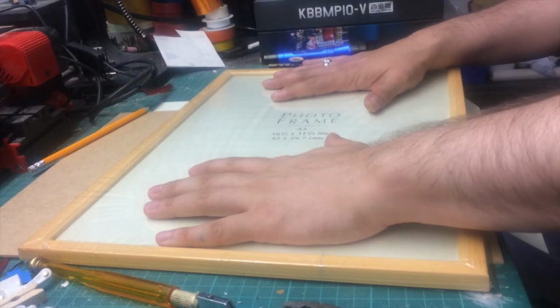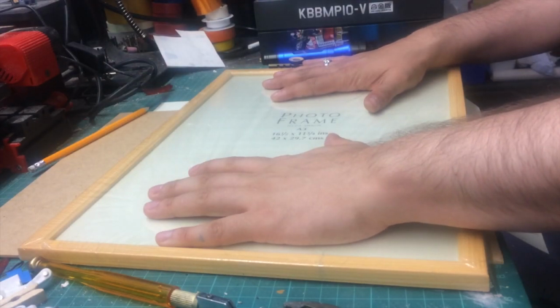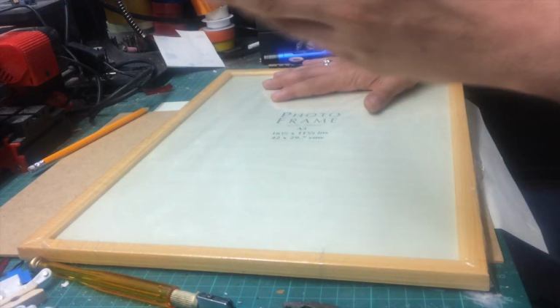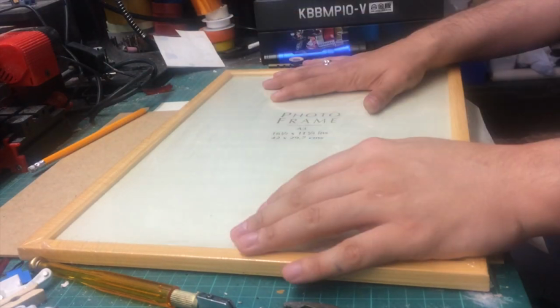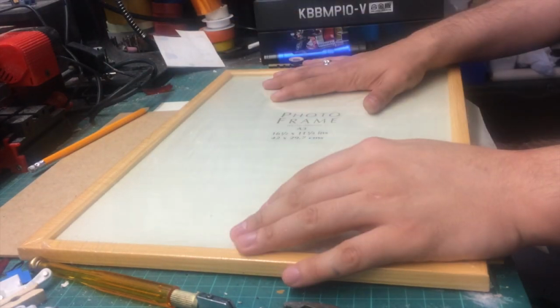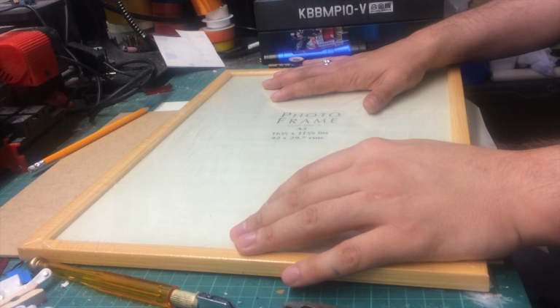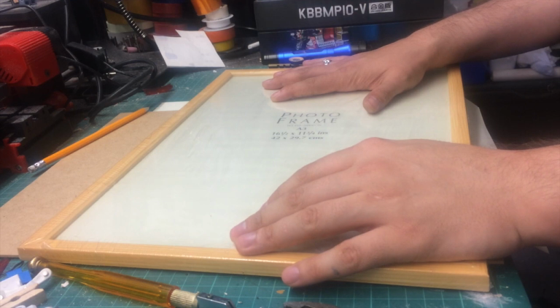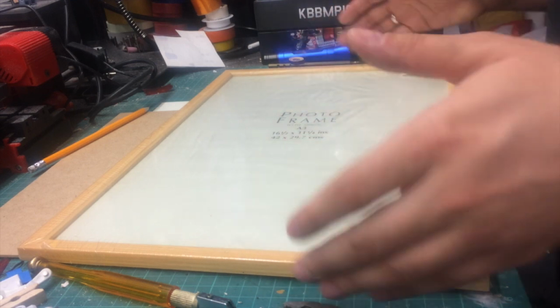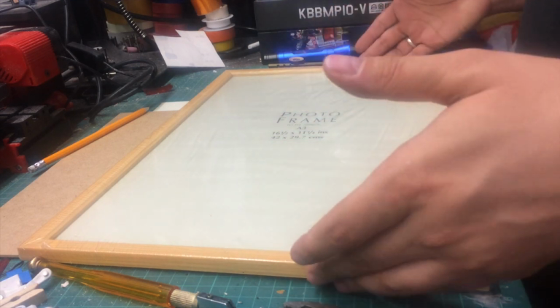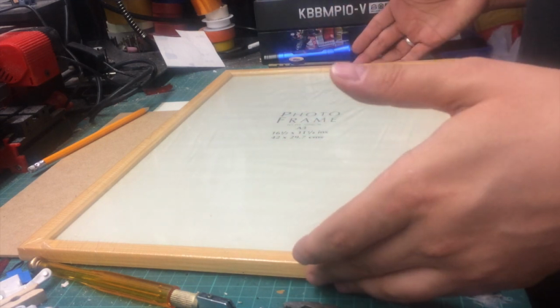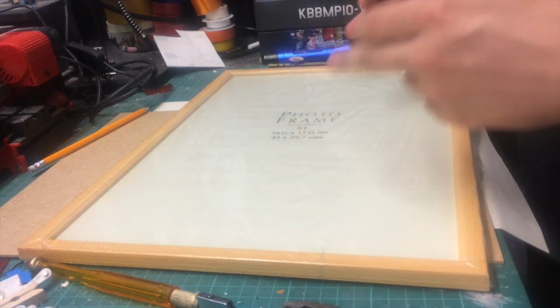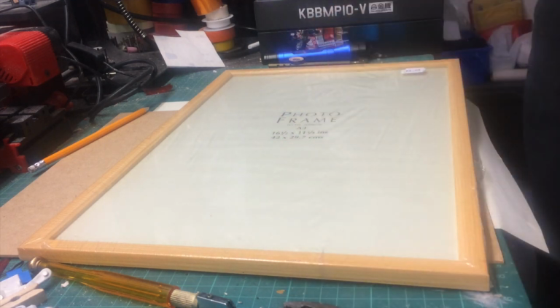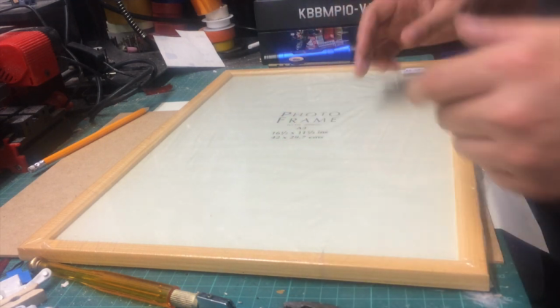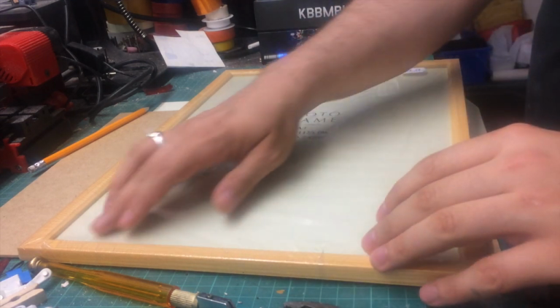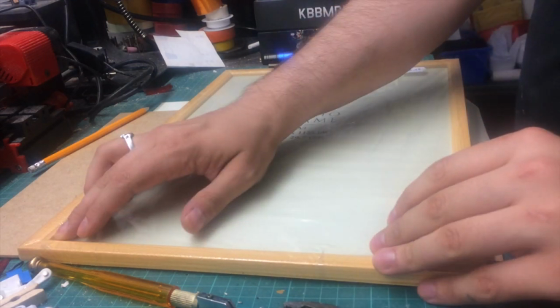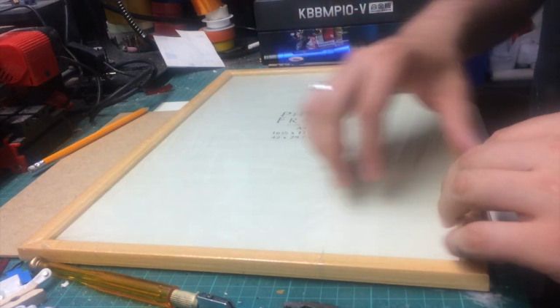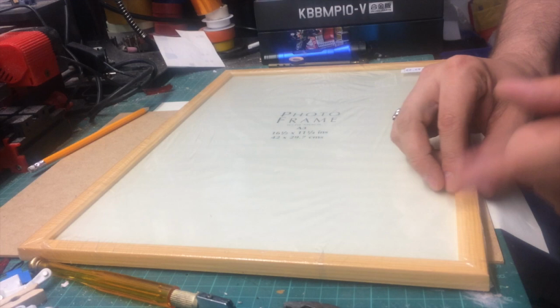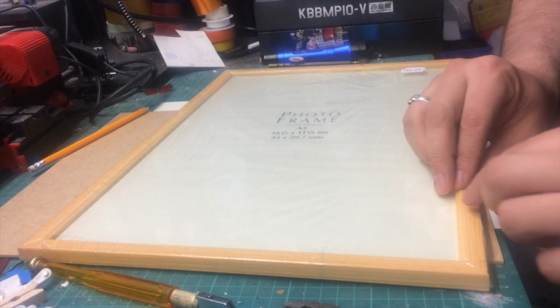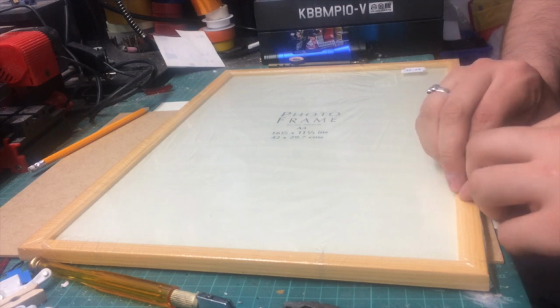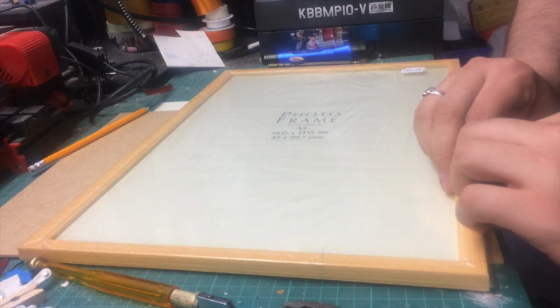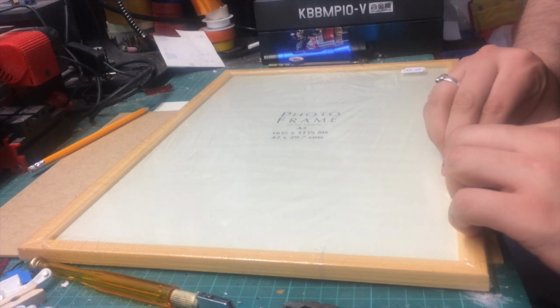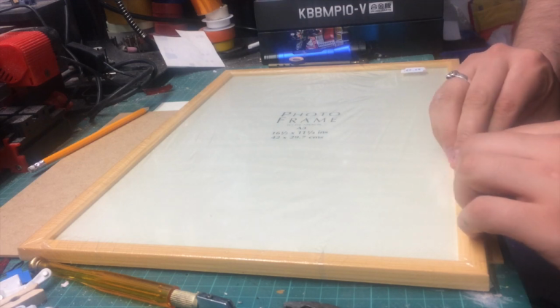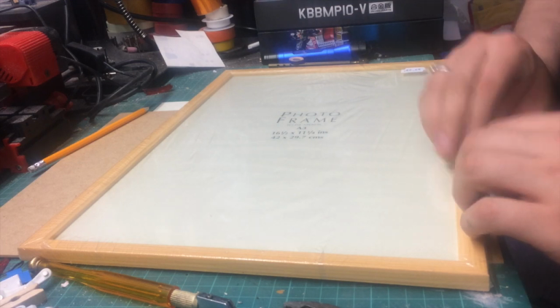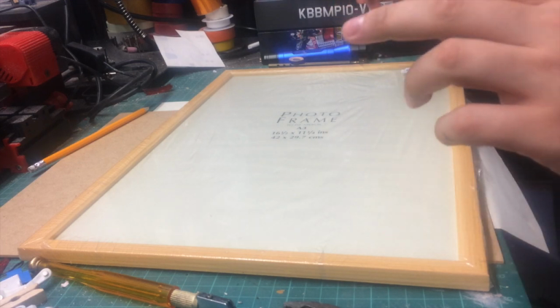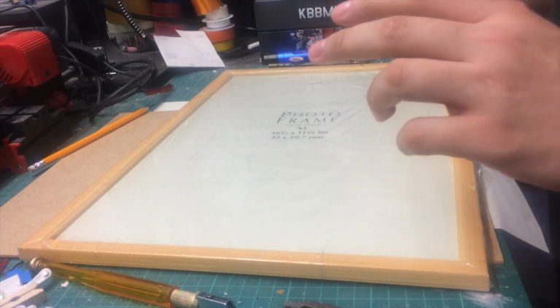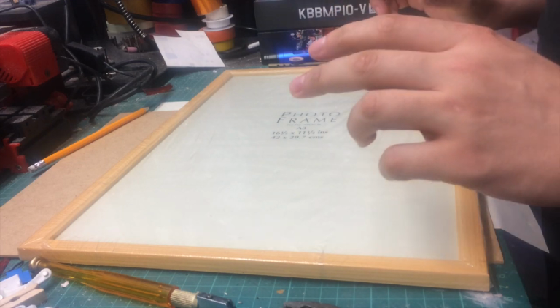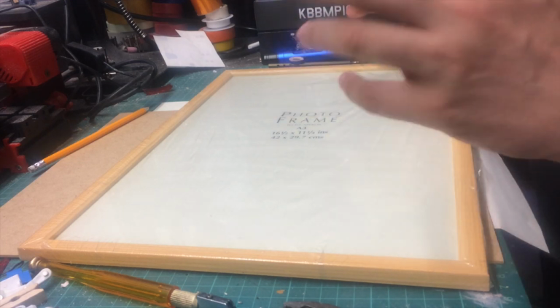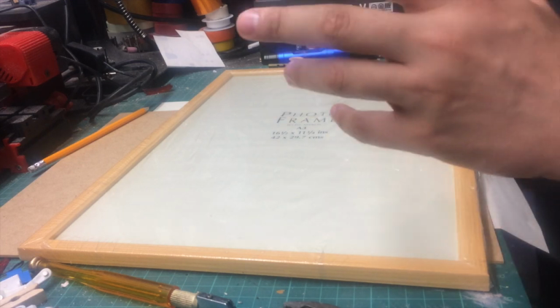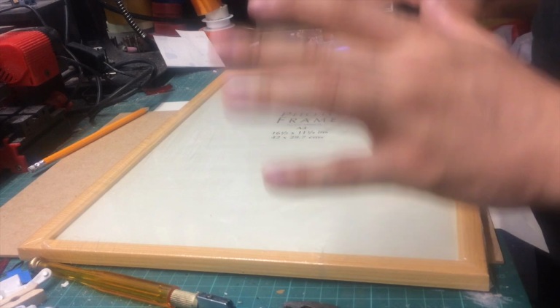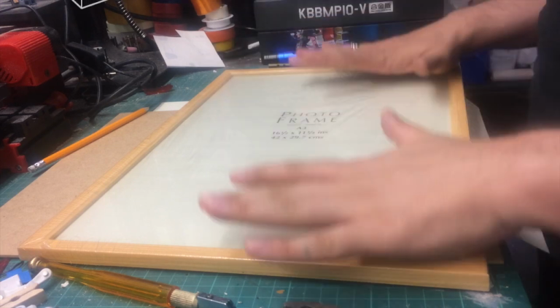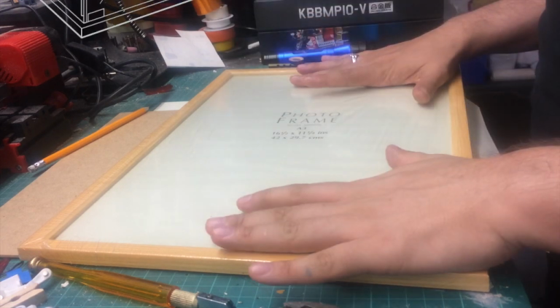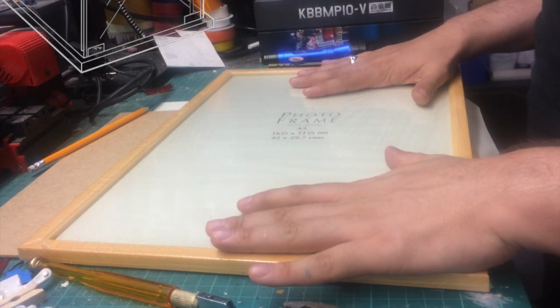Greetings fans, hyperfans and people just lost looking for videos of cats on YouTube. I'm not going to be reviewing anything today, I'm just going to be showing you a nice little hack if you are a fan of the IKEA Detolf shelves.